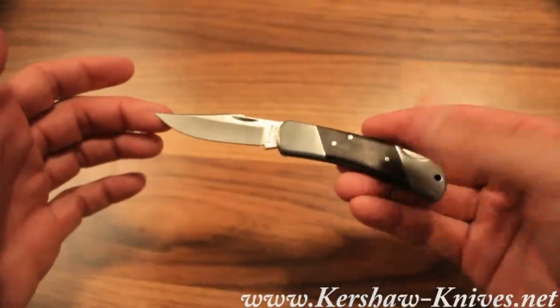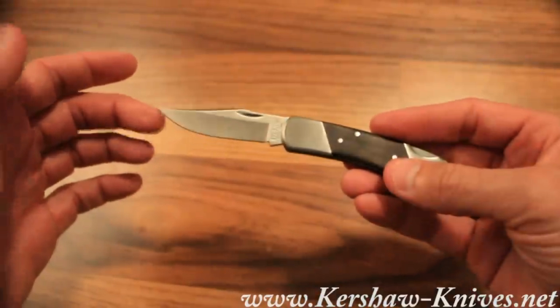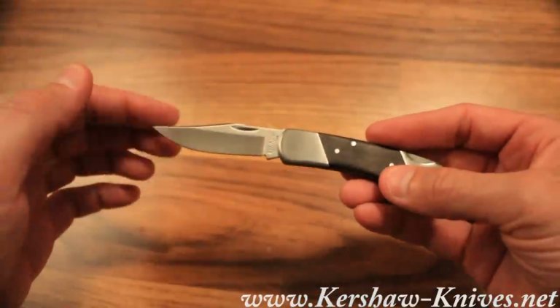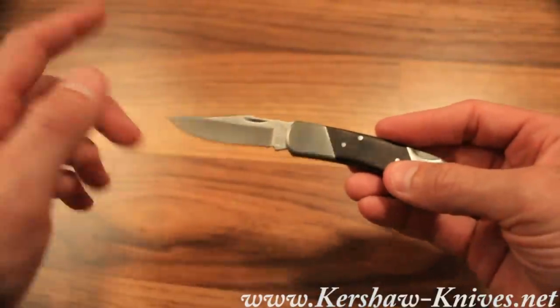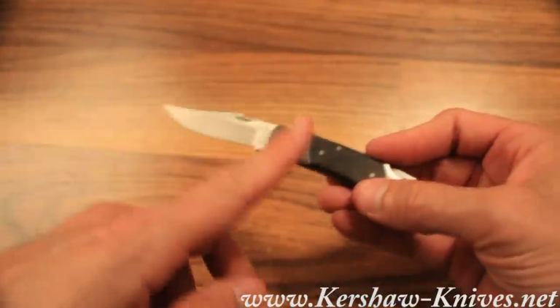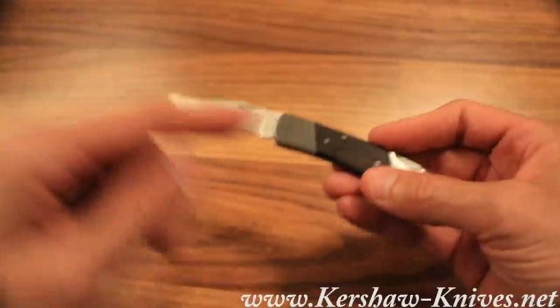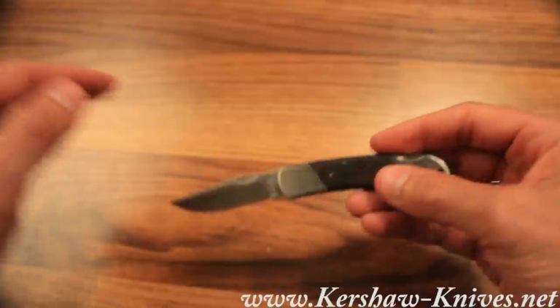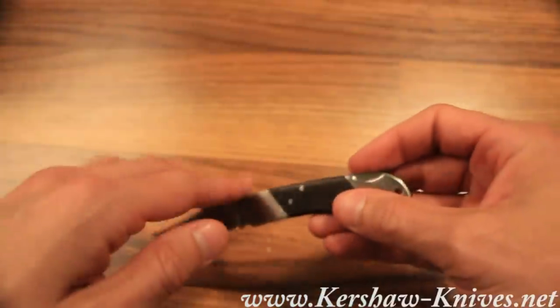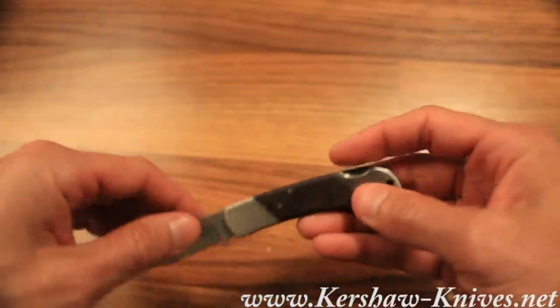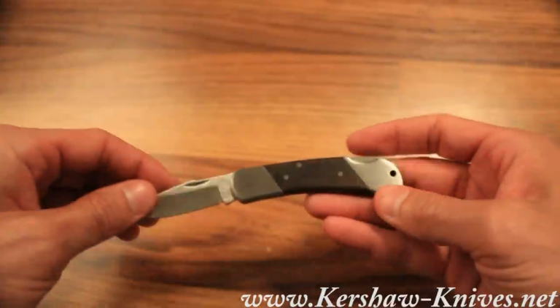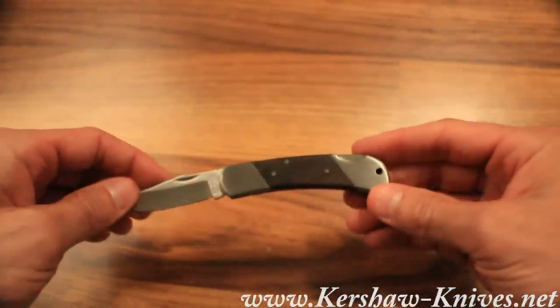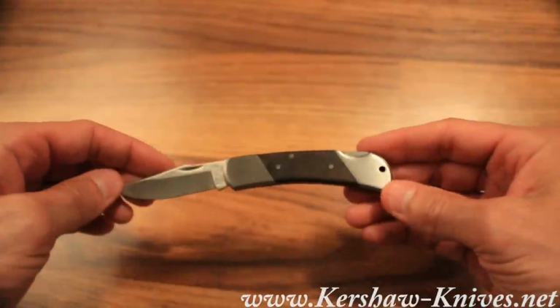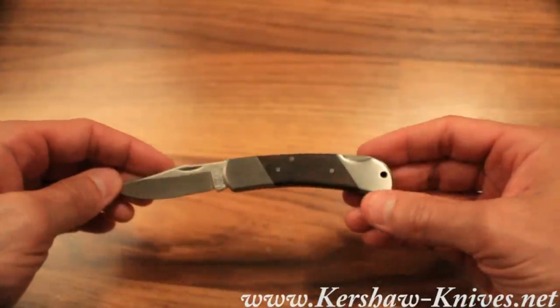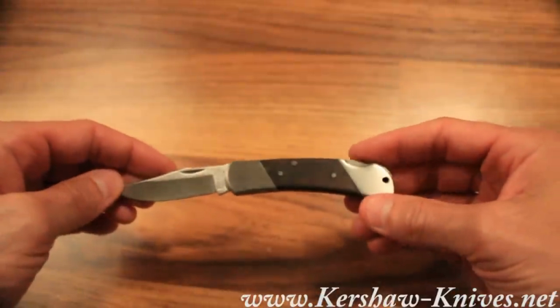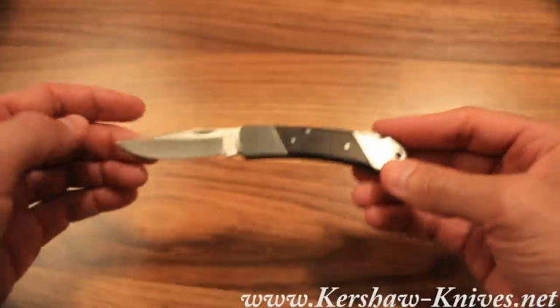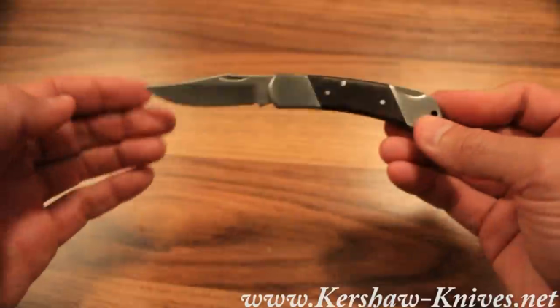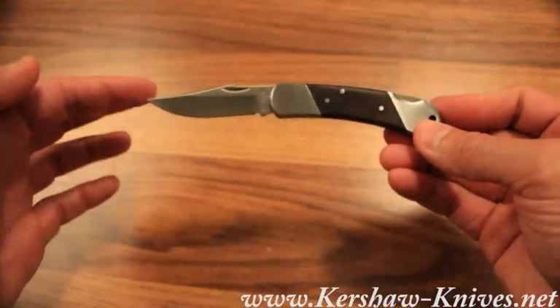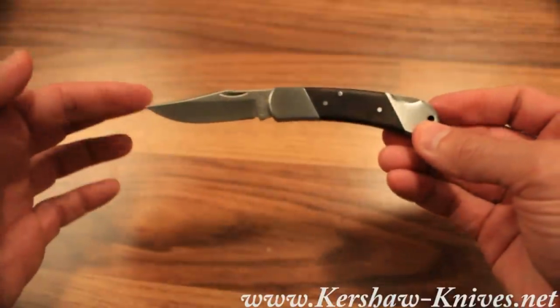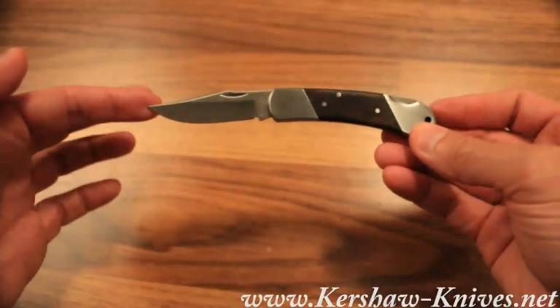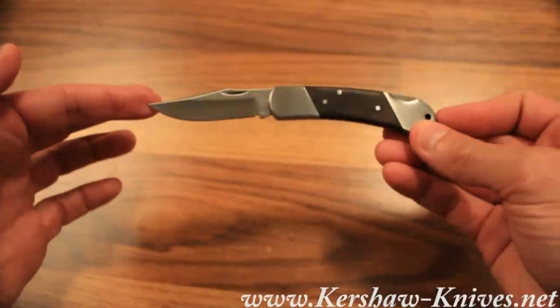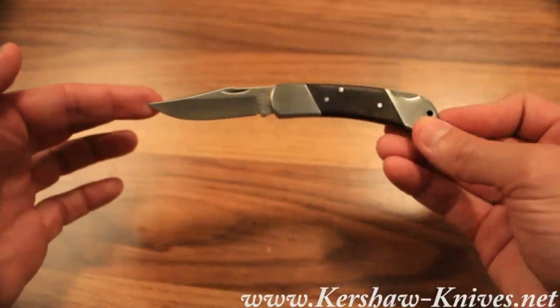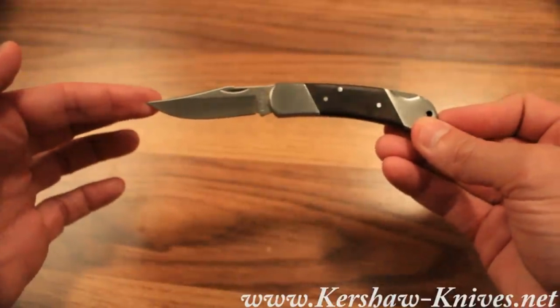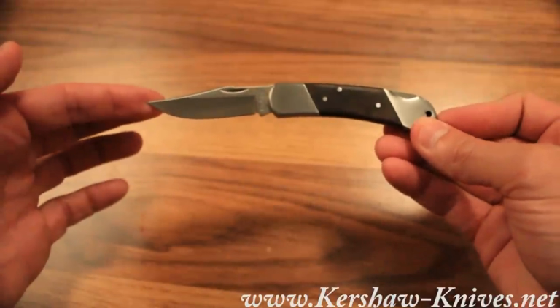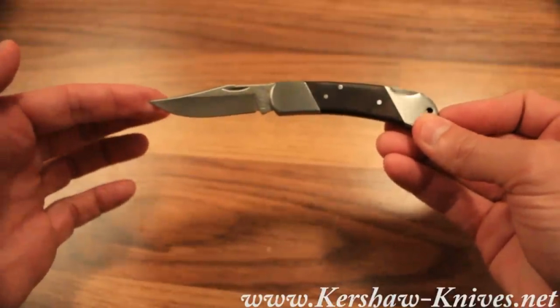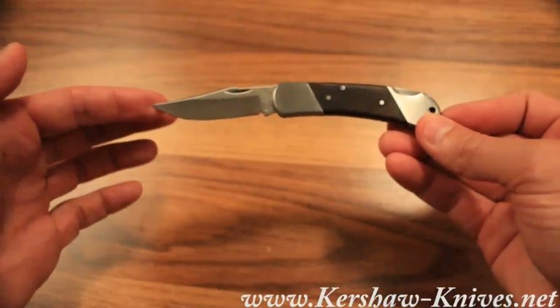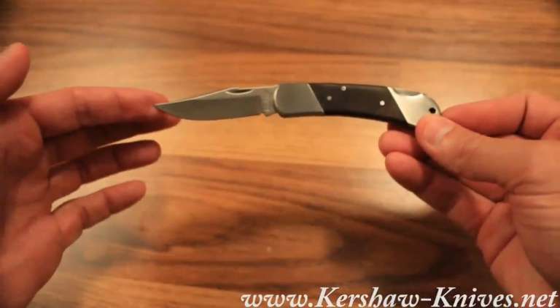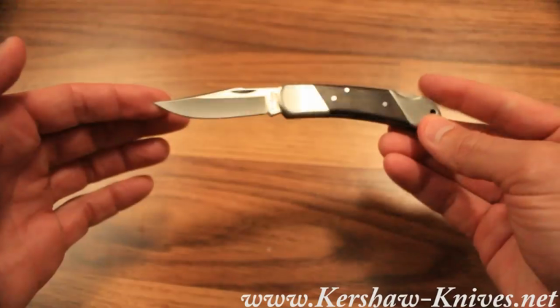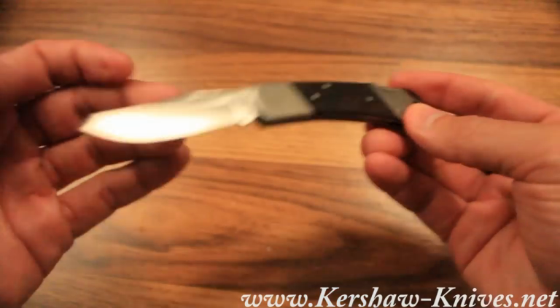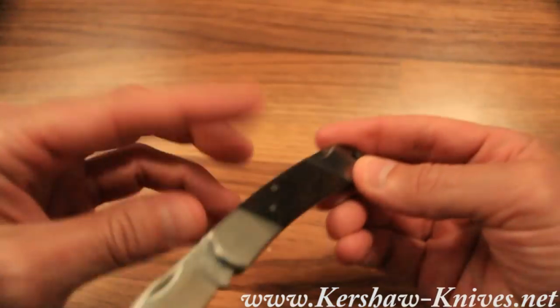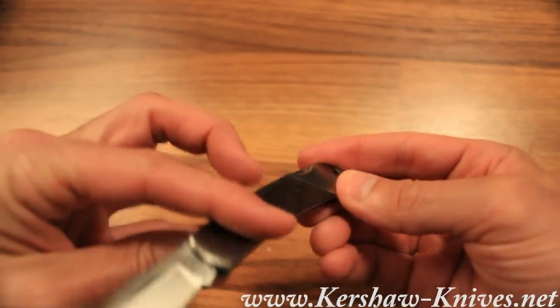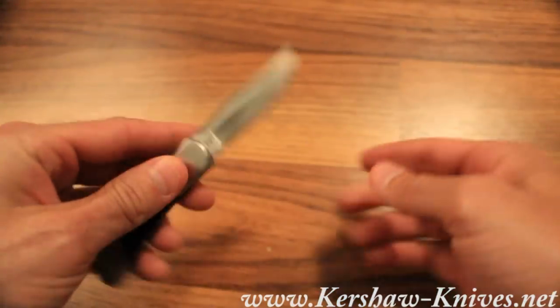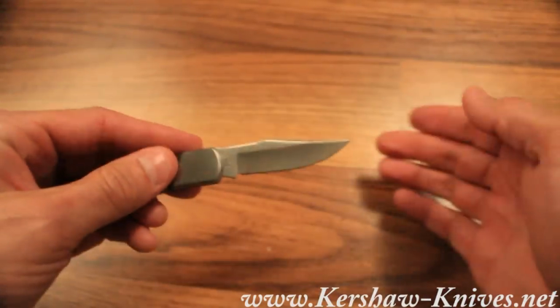The blade is two and a half inches long. Closed, the knife is about three and three-eighths inches. Overall open it's five and seven-eighths inches, and it weighs about 2.2 ounces.